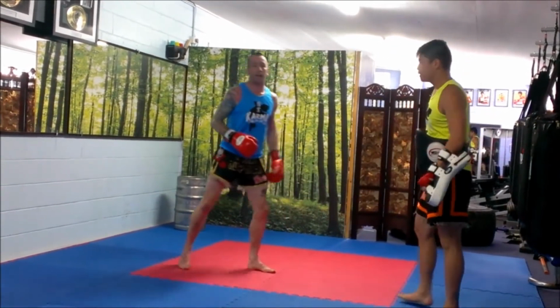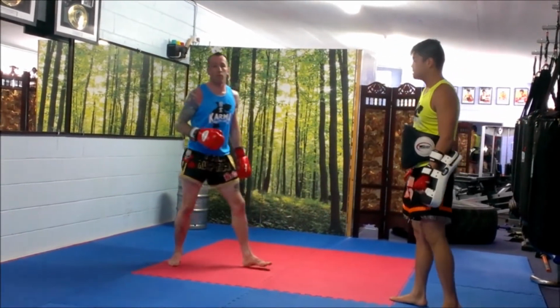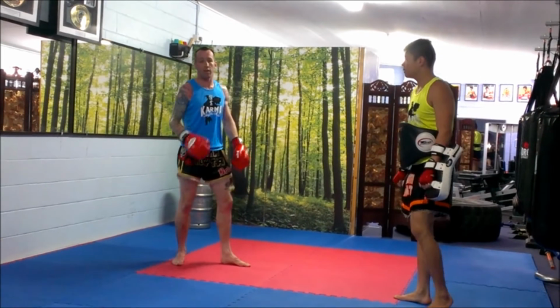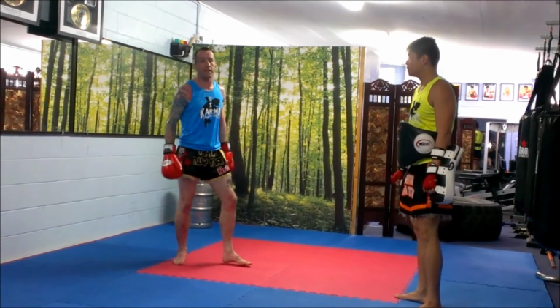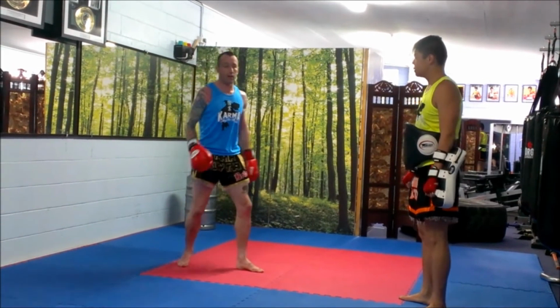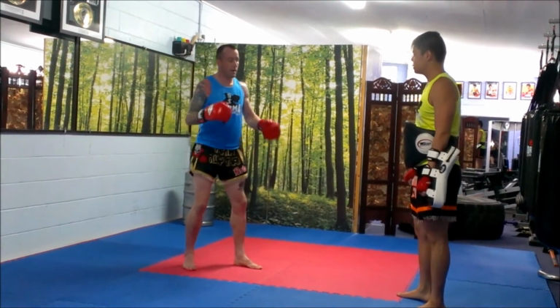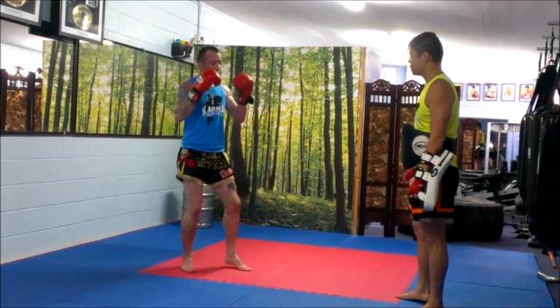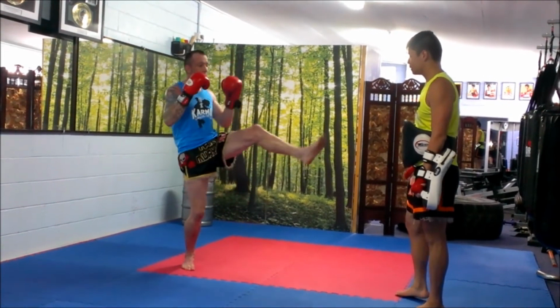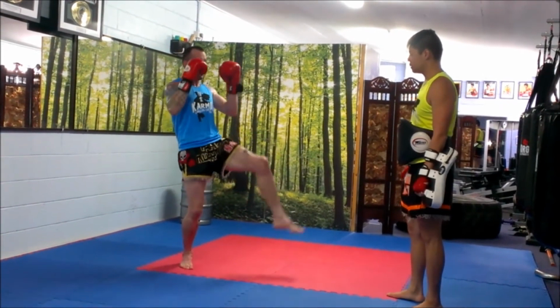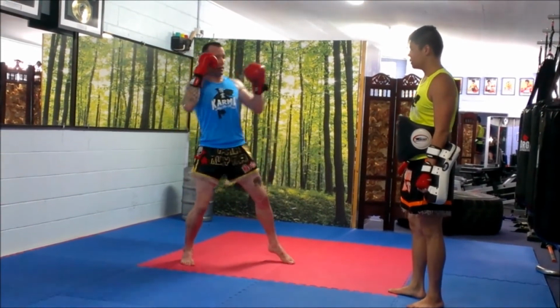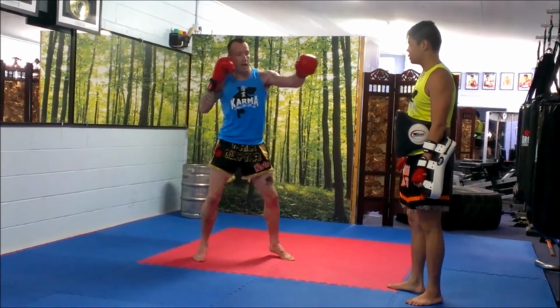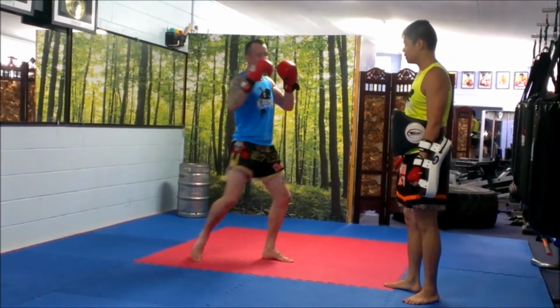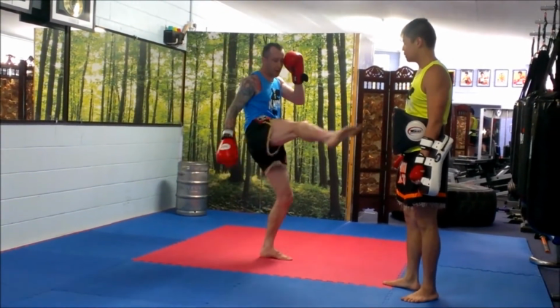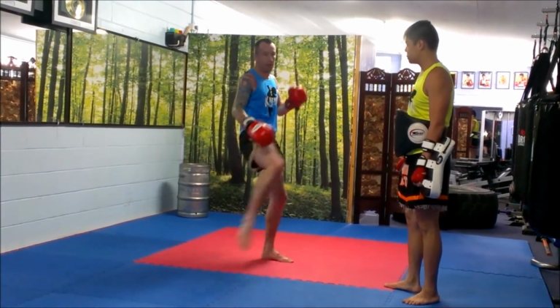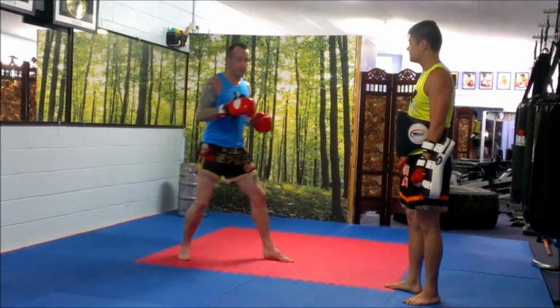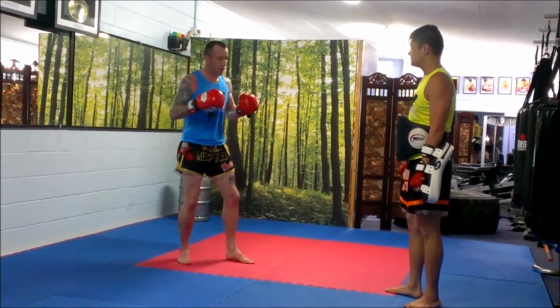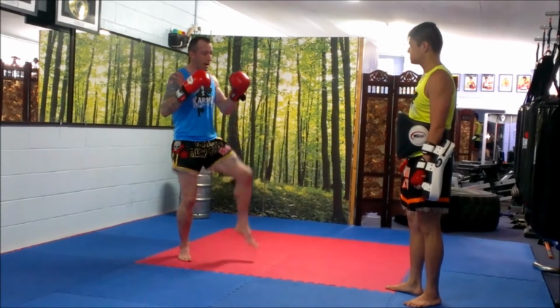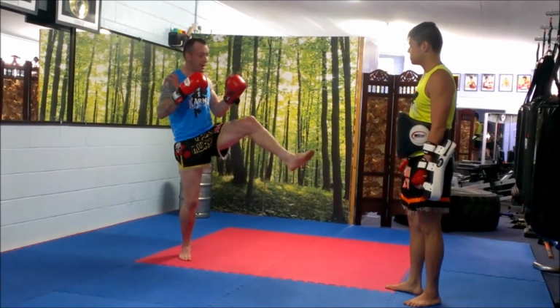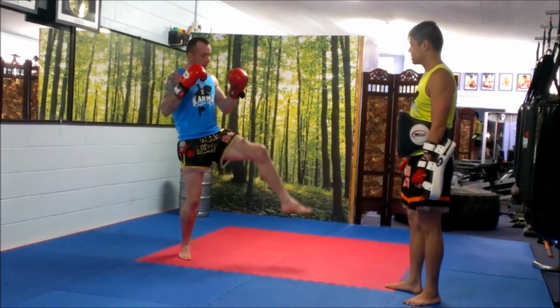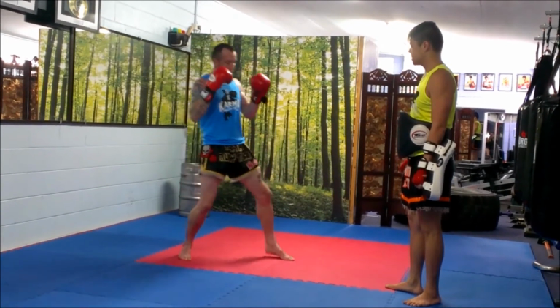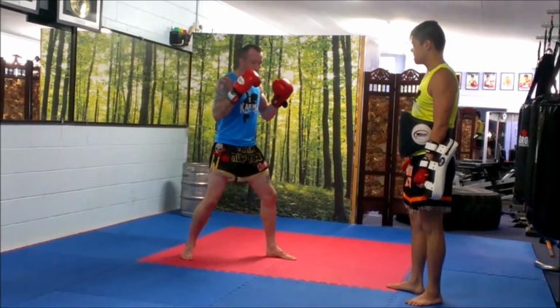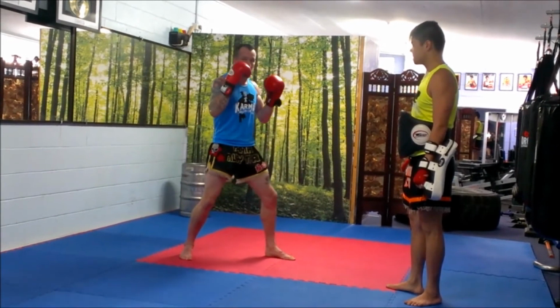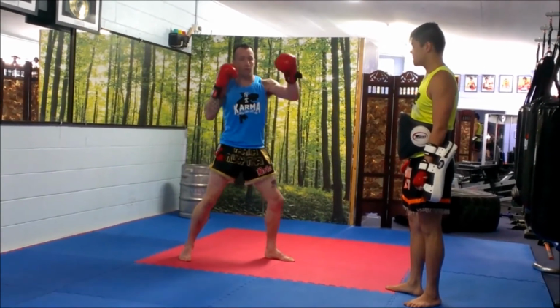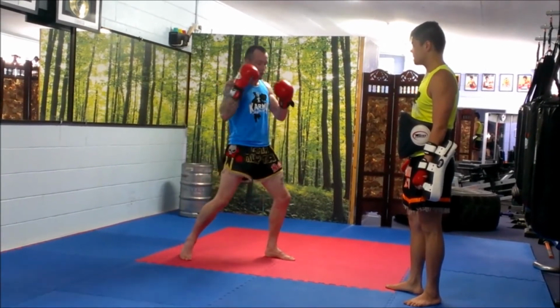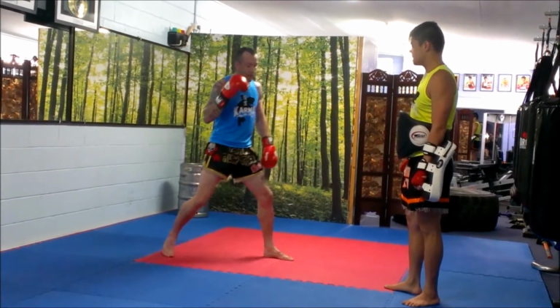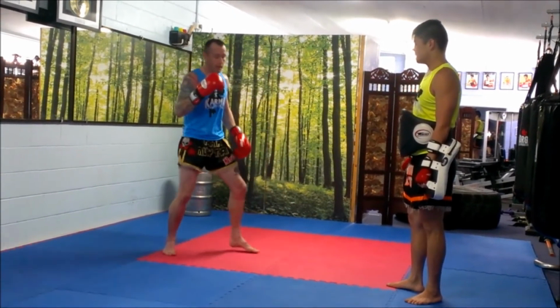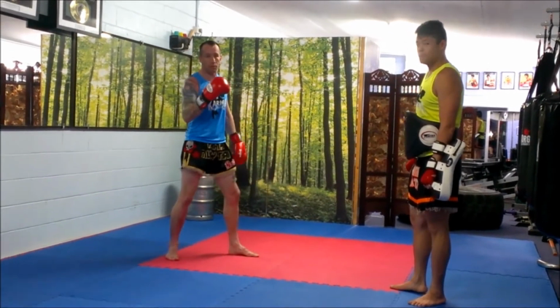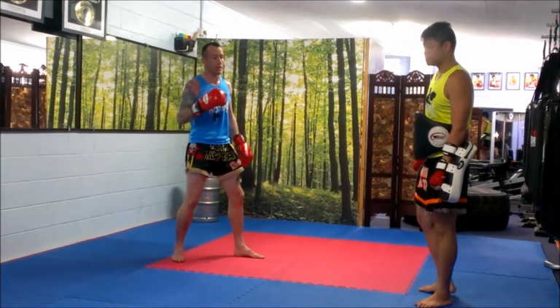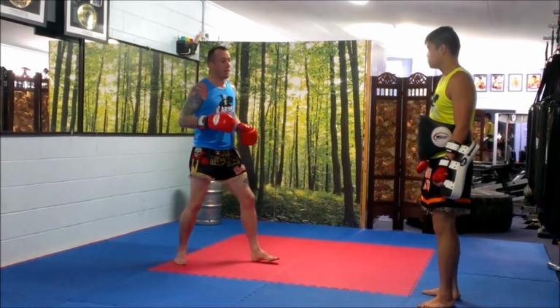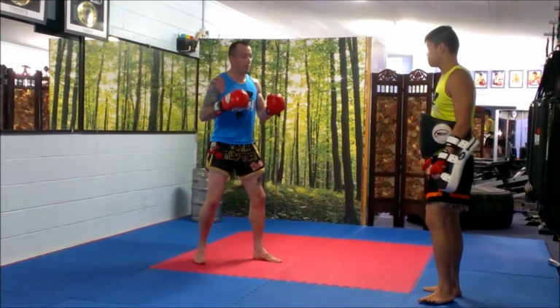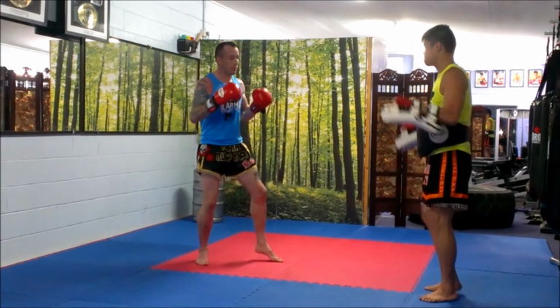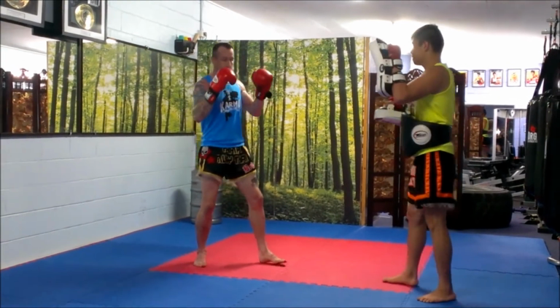Last combo is T1. It's a T, jab, kick. It's important to land the T and end up to the left before the punch and the kick to get in the right position. On the pads it looks like this.